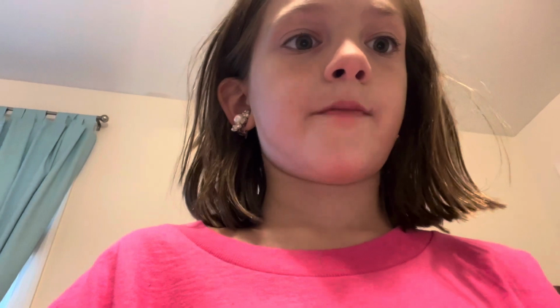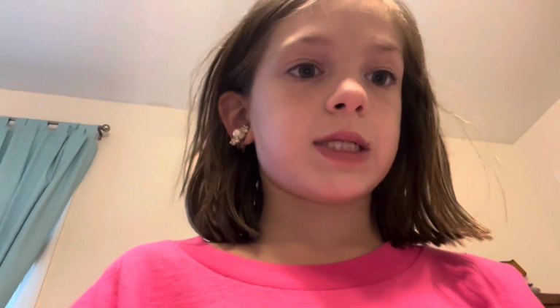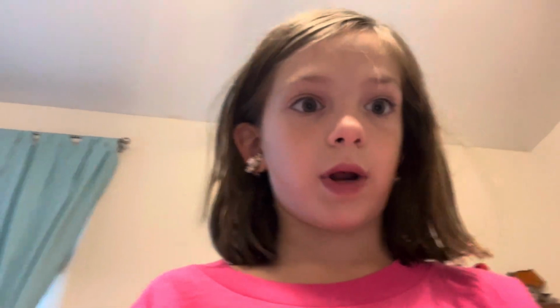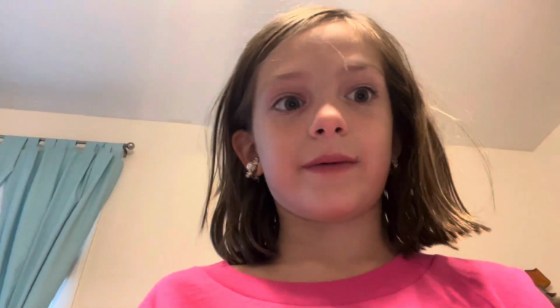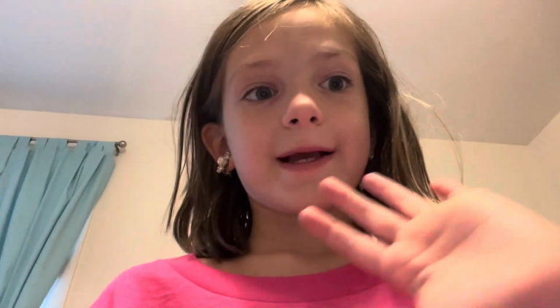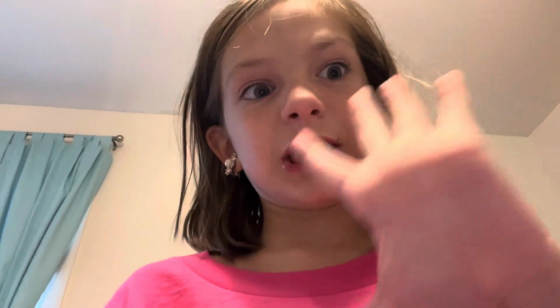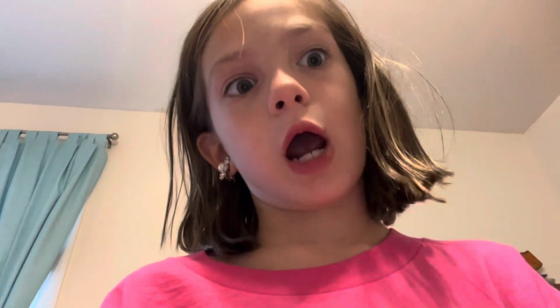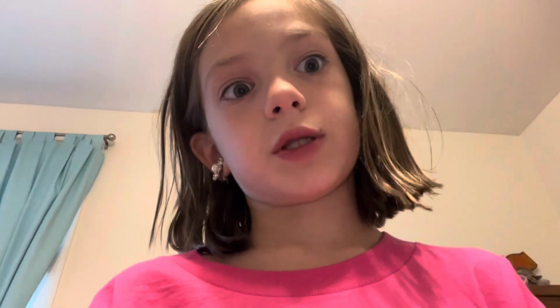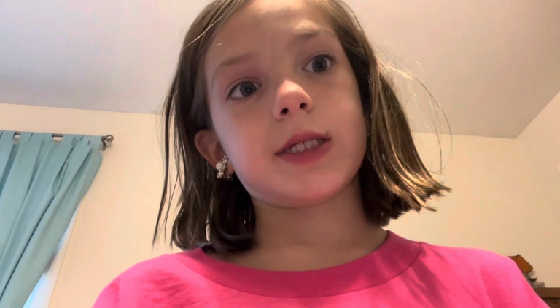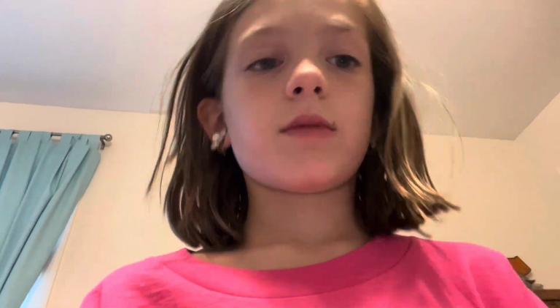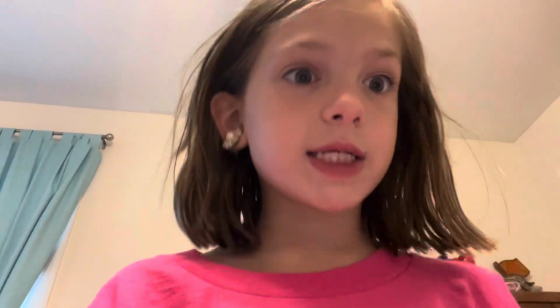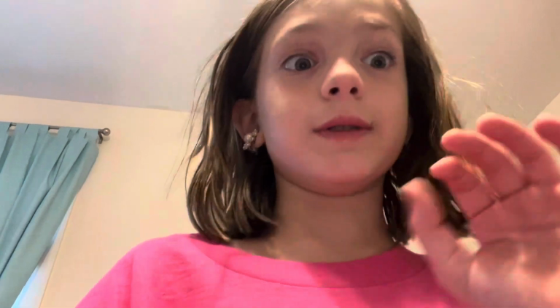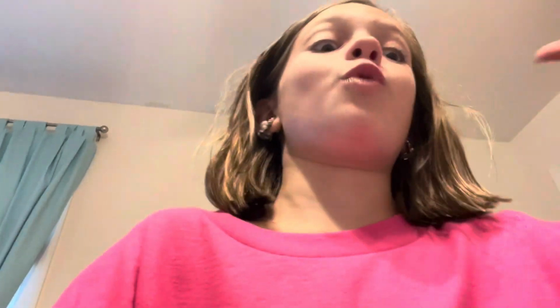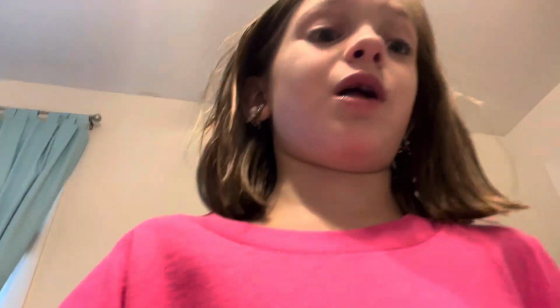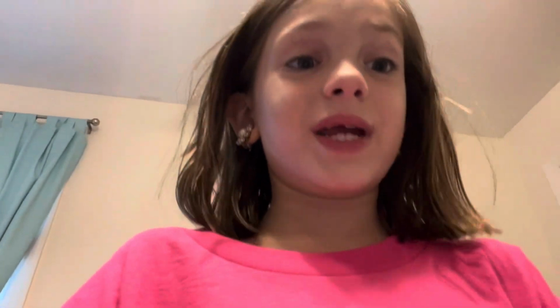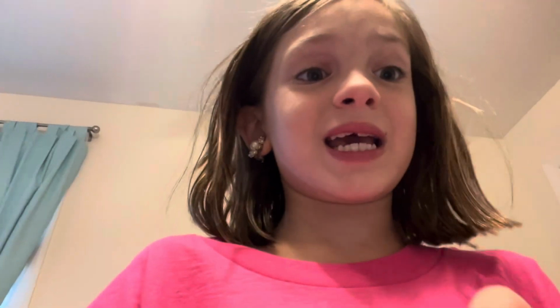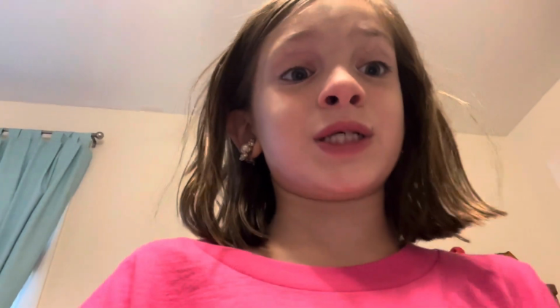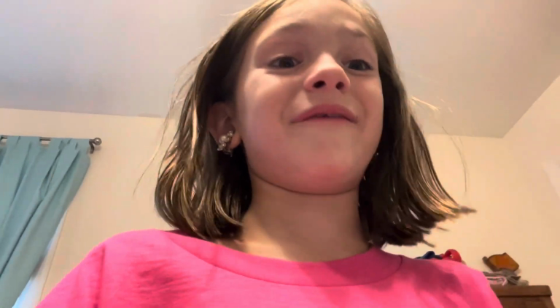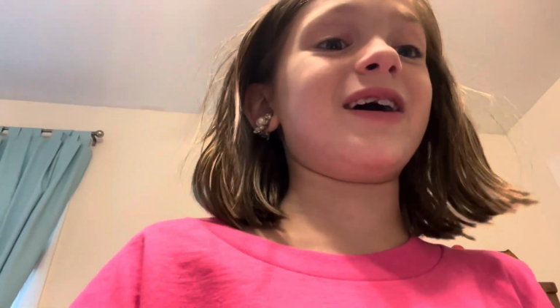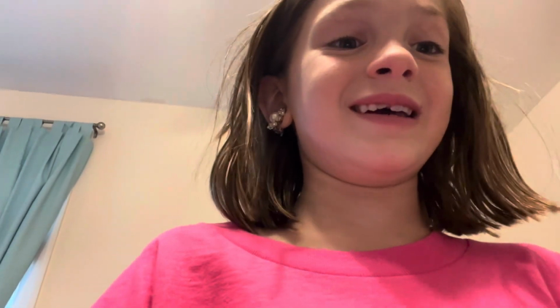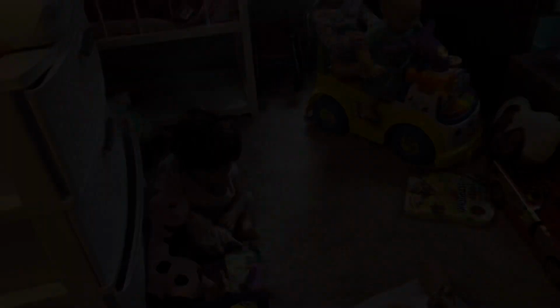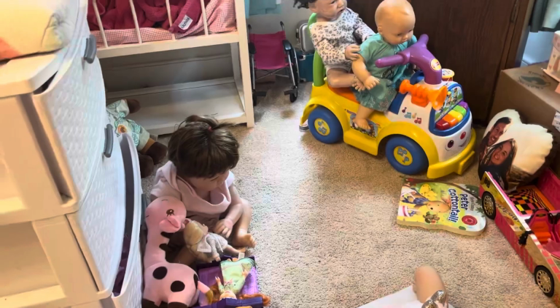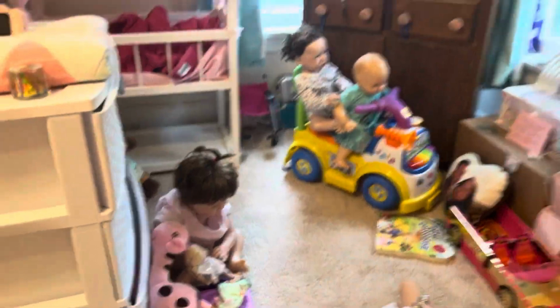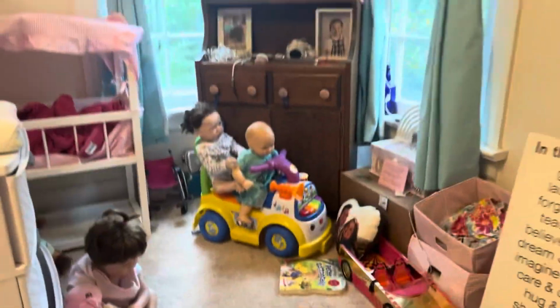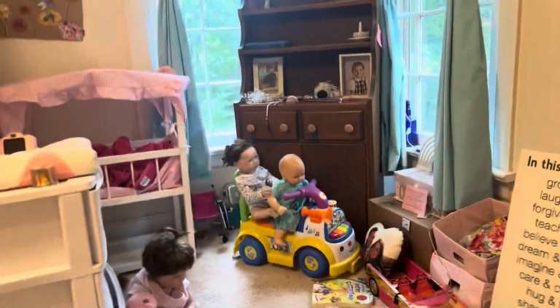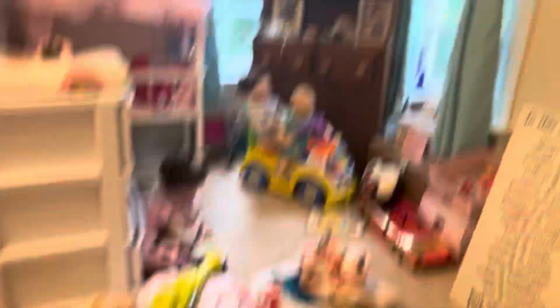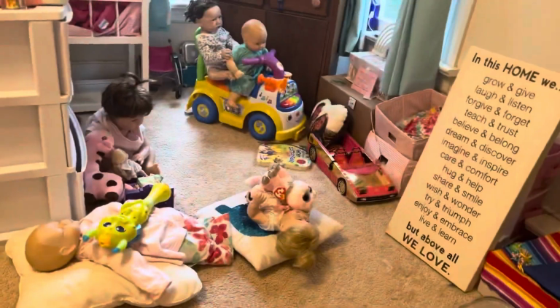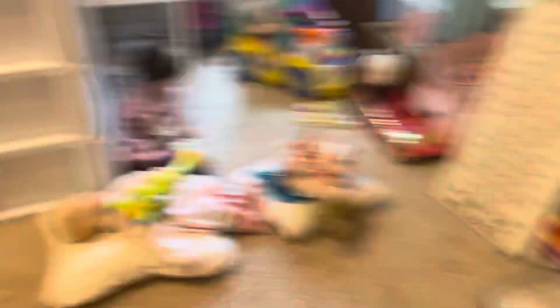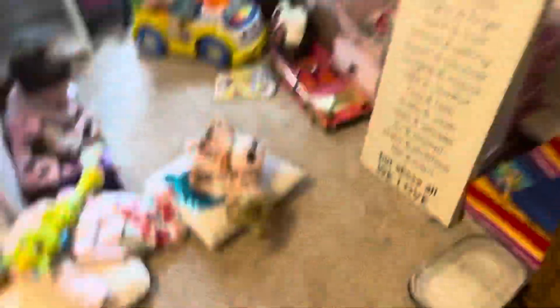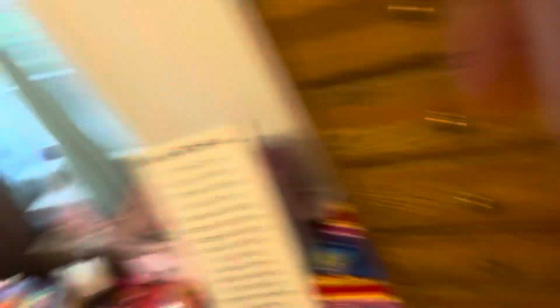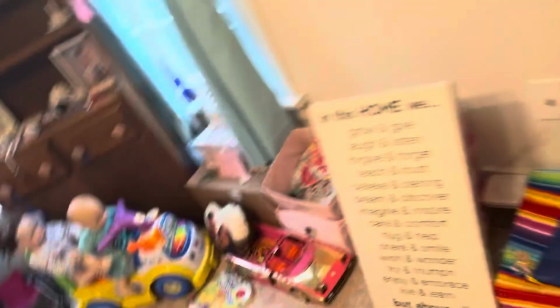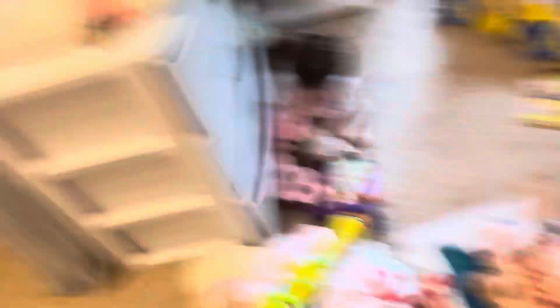Alright, so I am going to show you around the nursery.